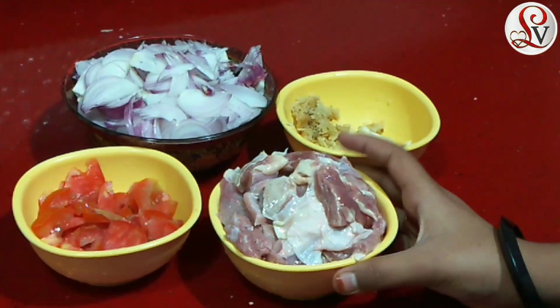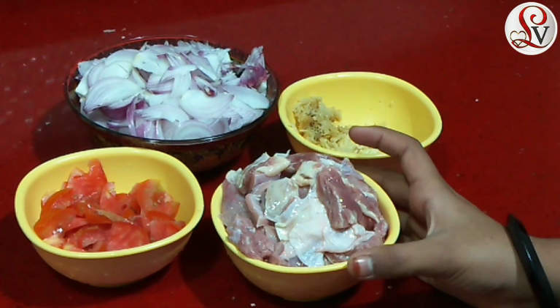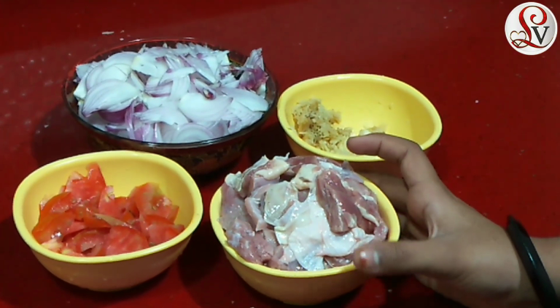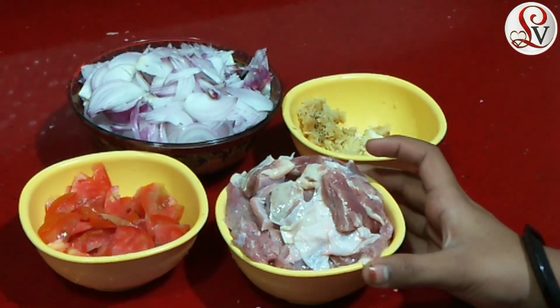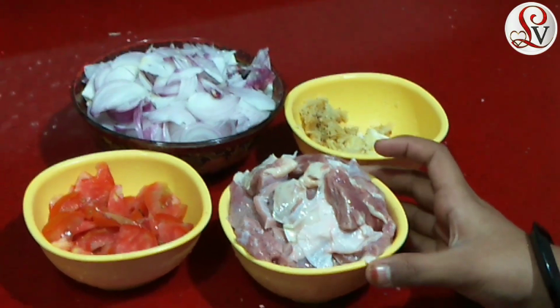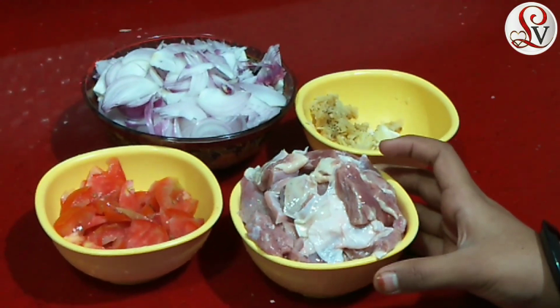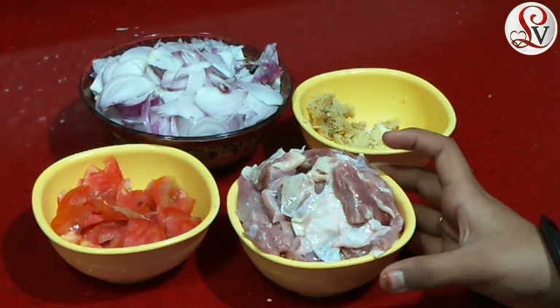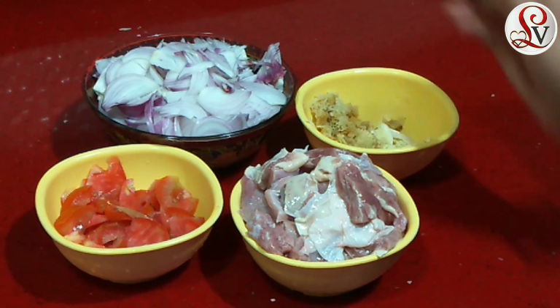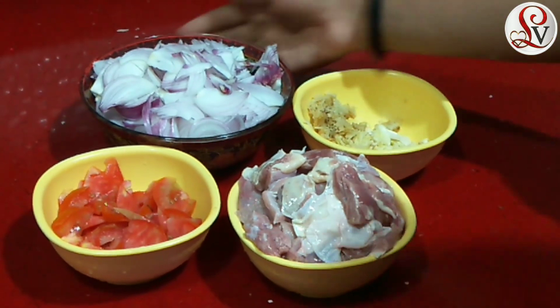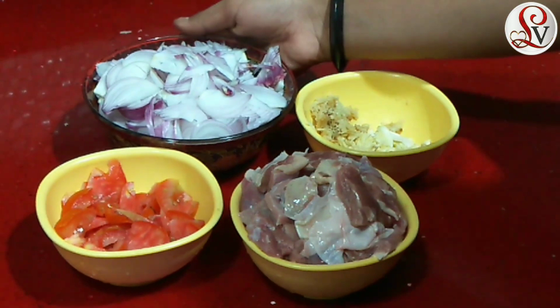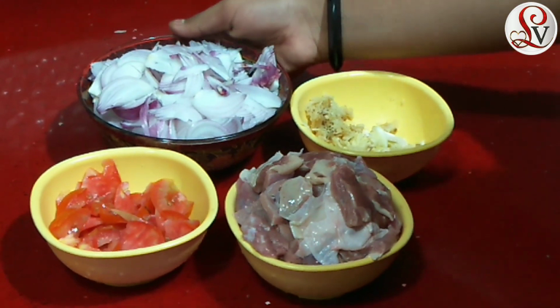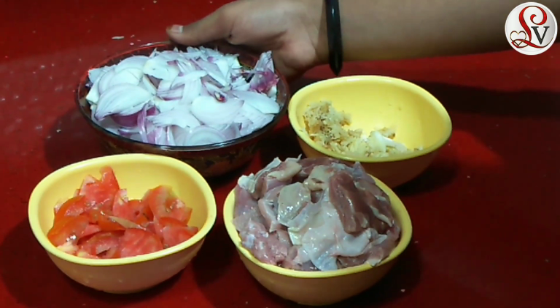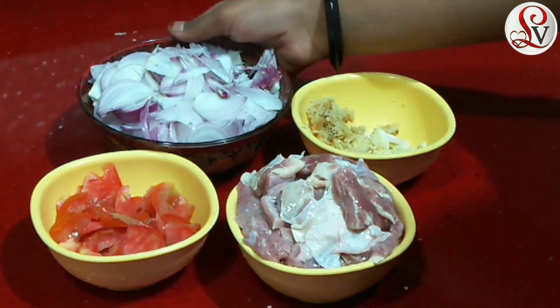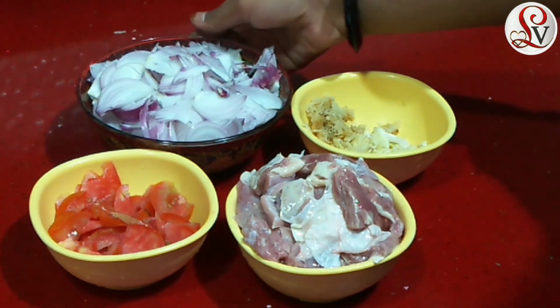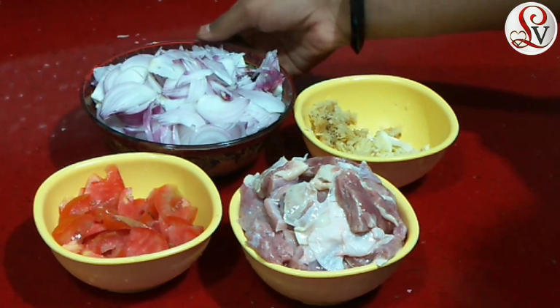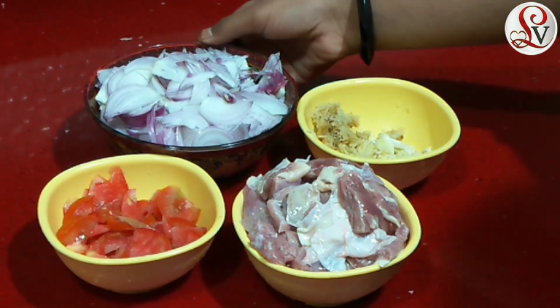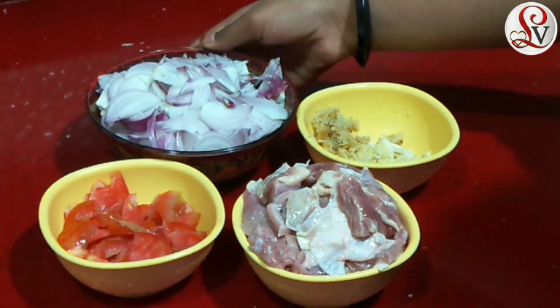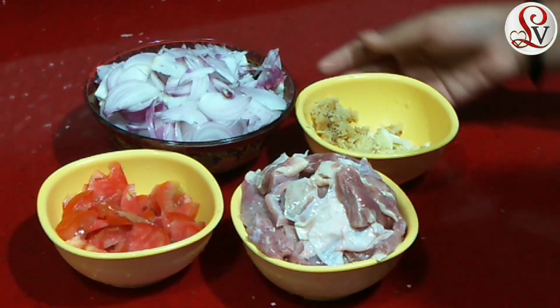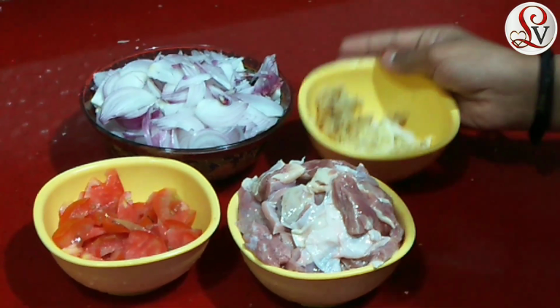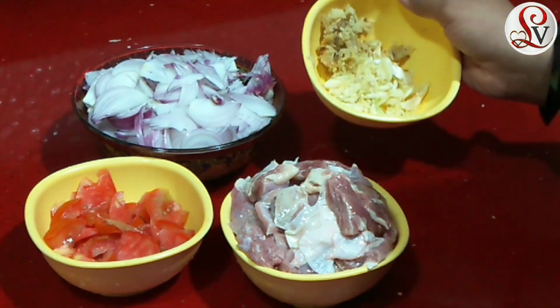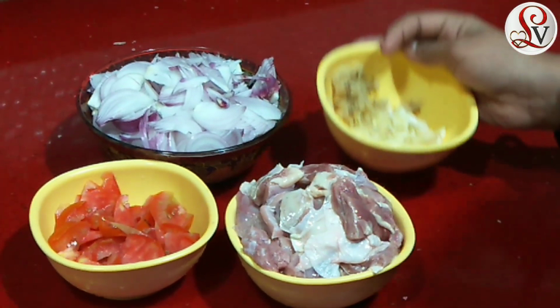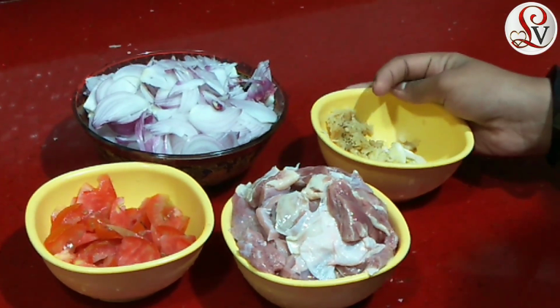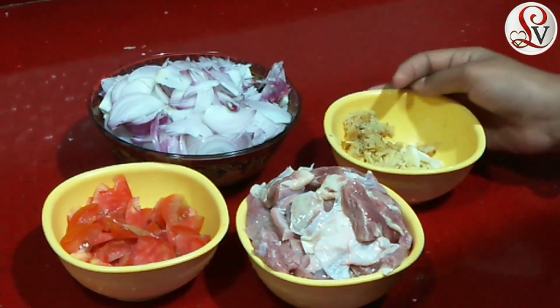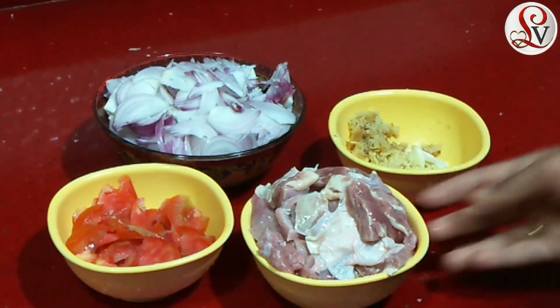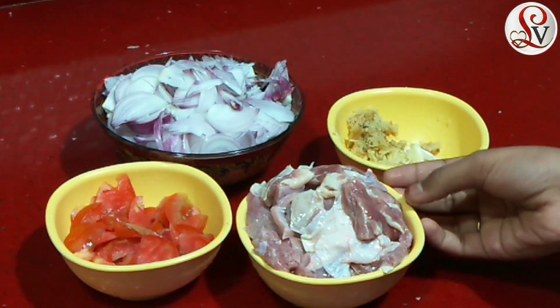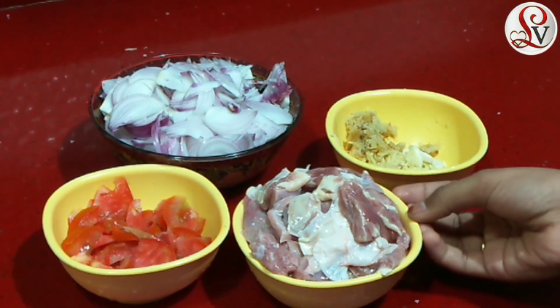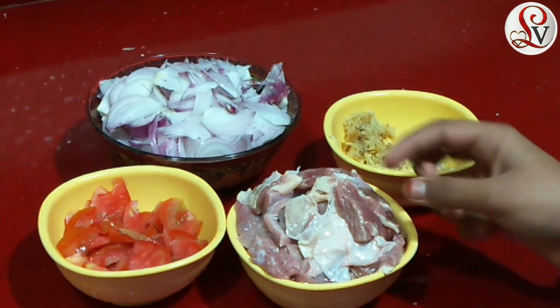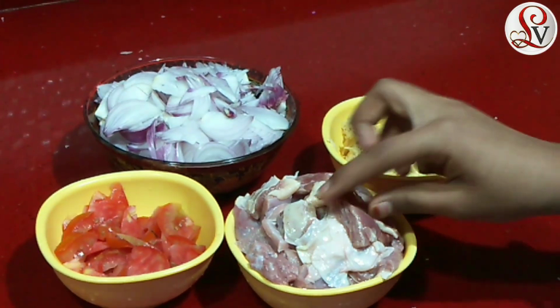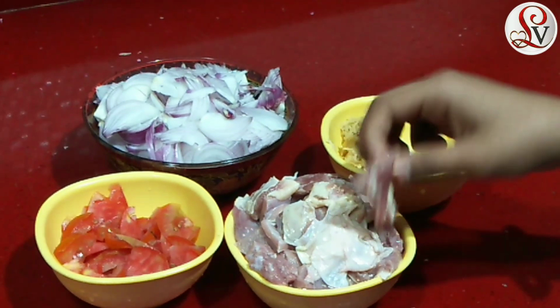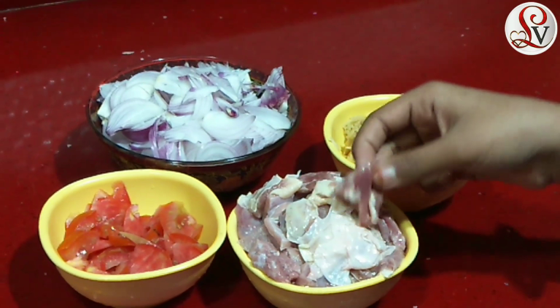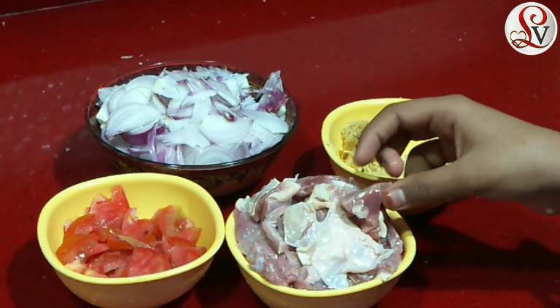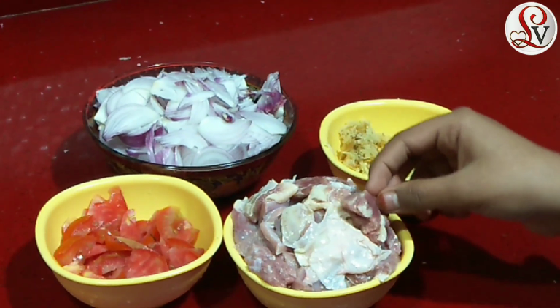I am going to show you the beef macaroni. I am going to add 3 onions, 1 teaspoon of garlic paste, and 1 teaspoon of beef. This is a half kg.